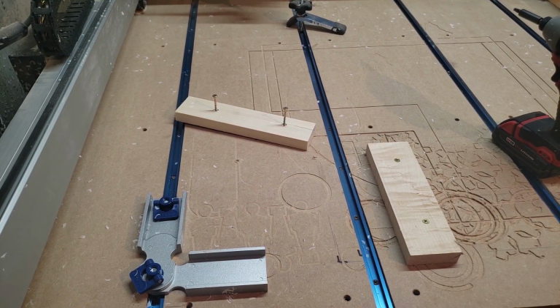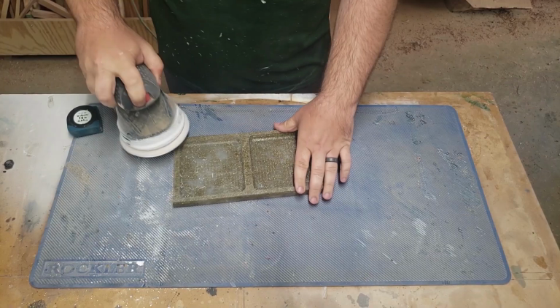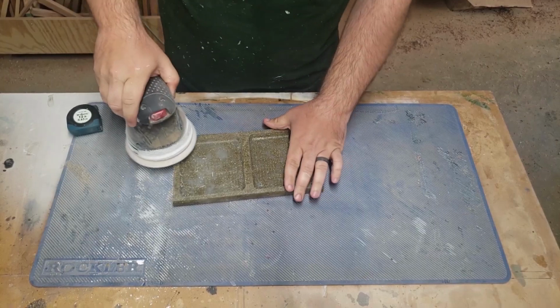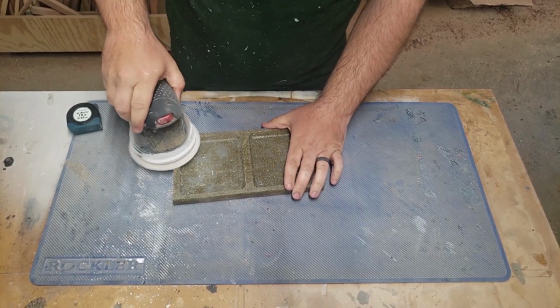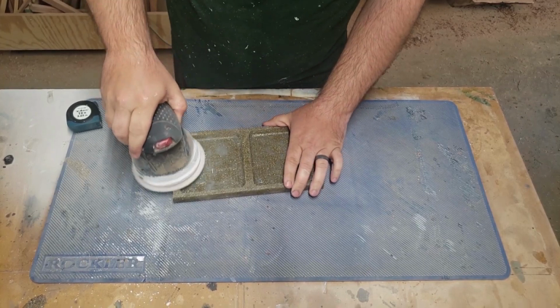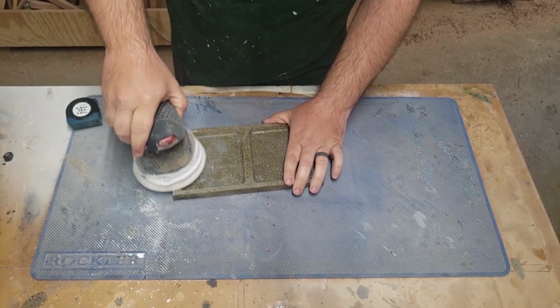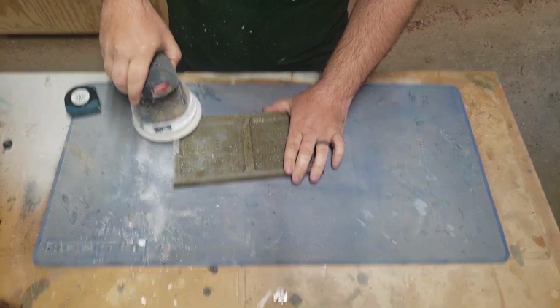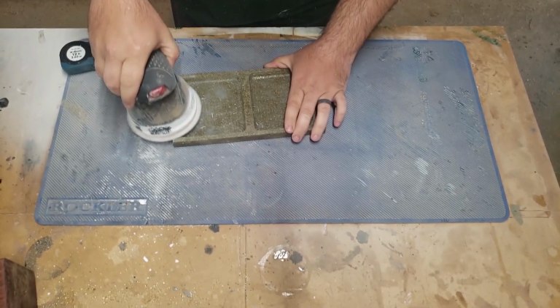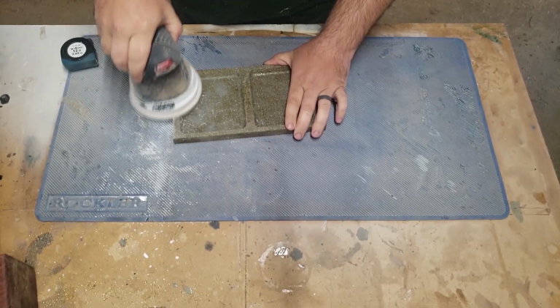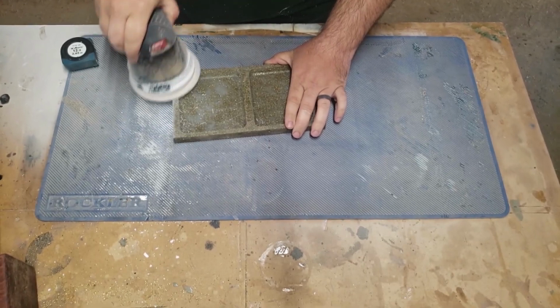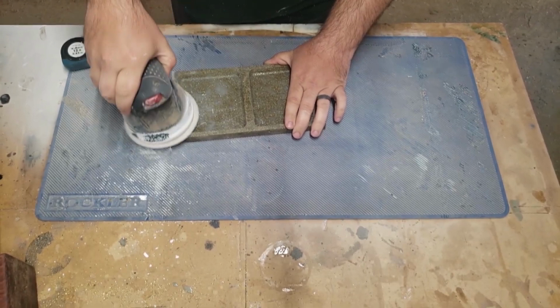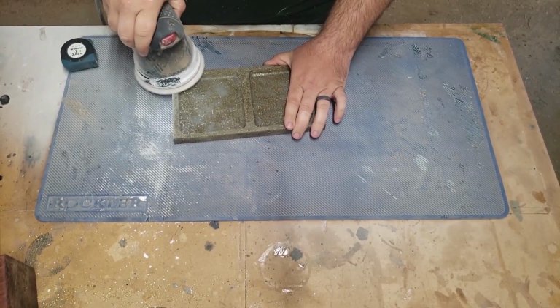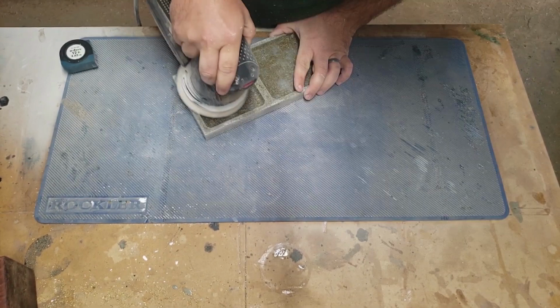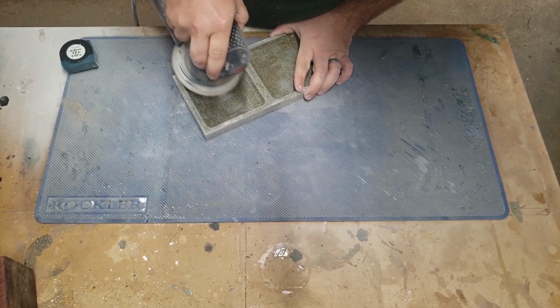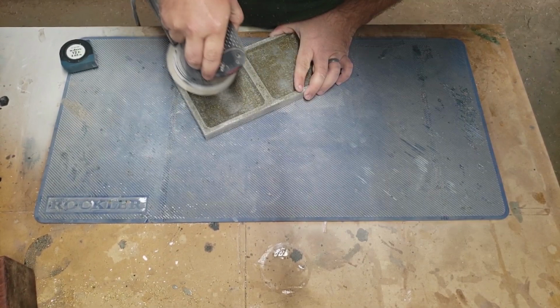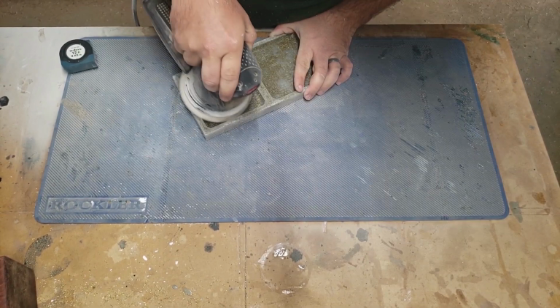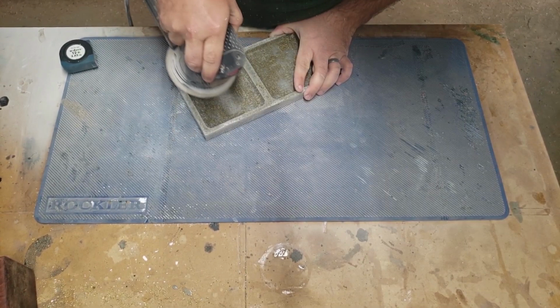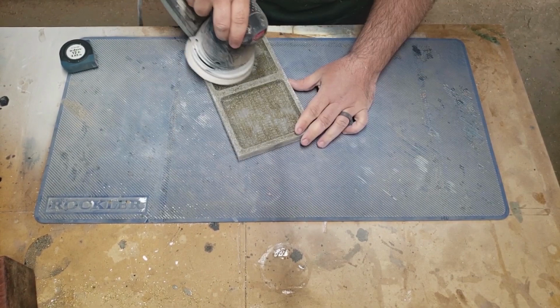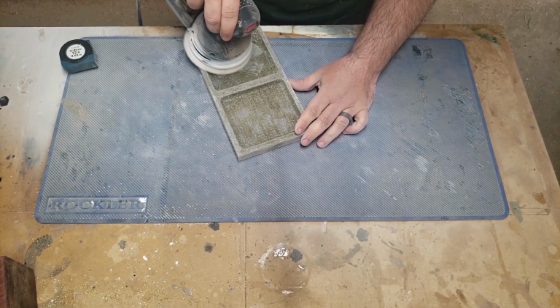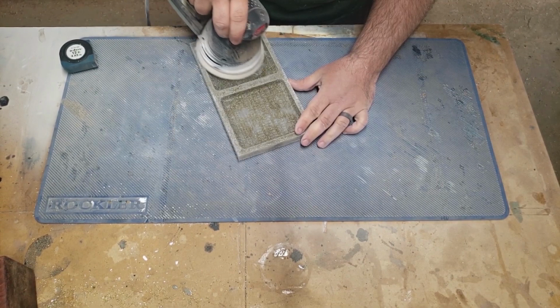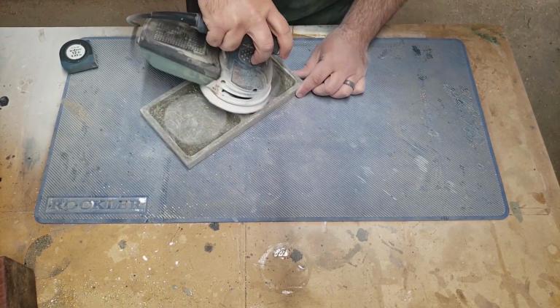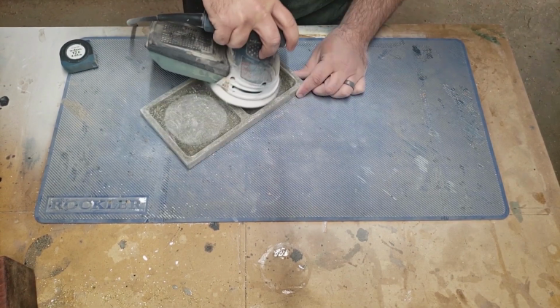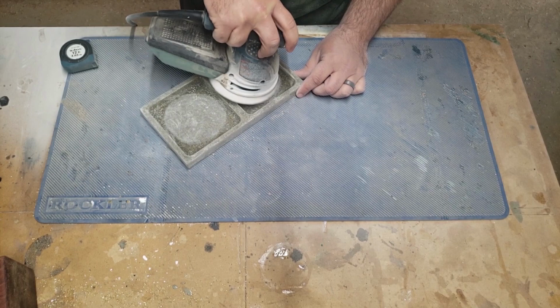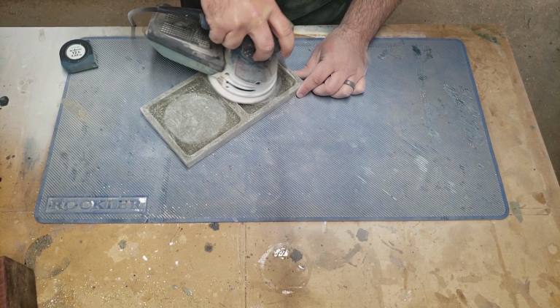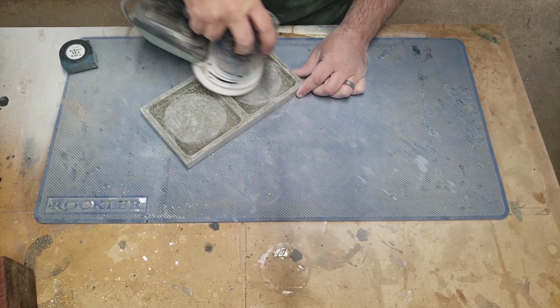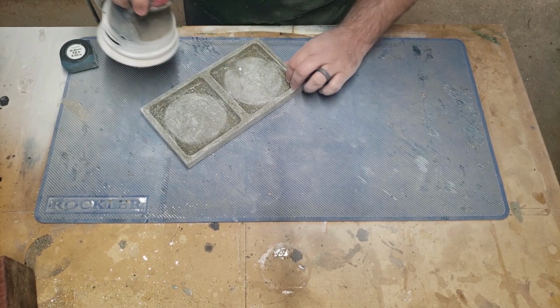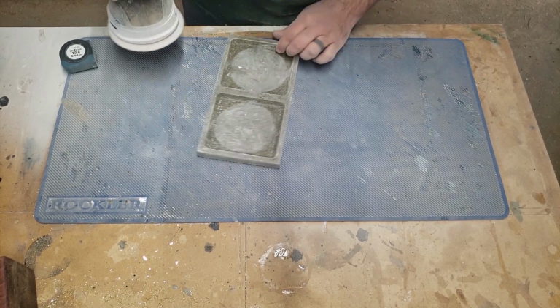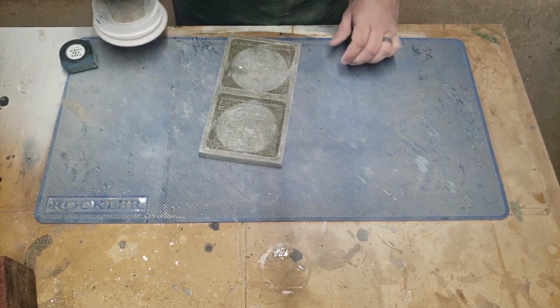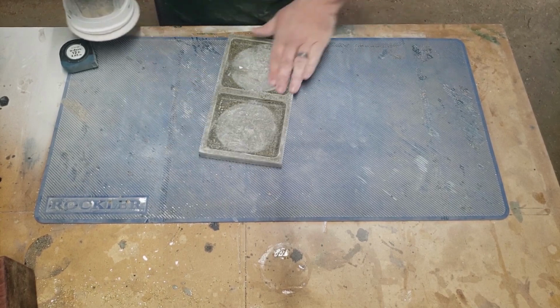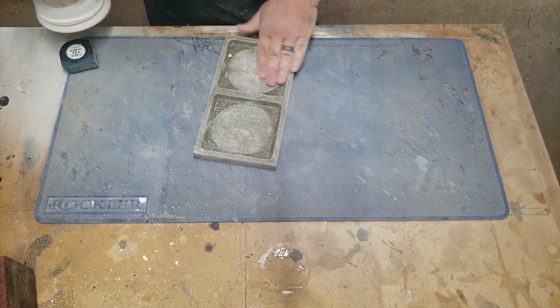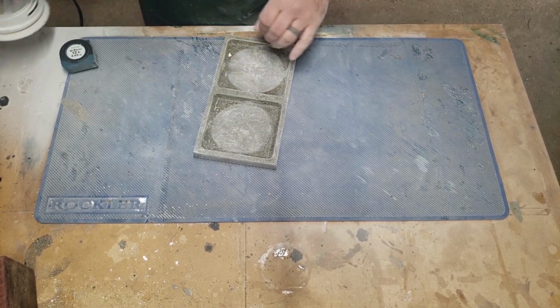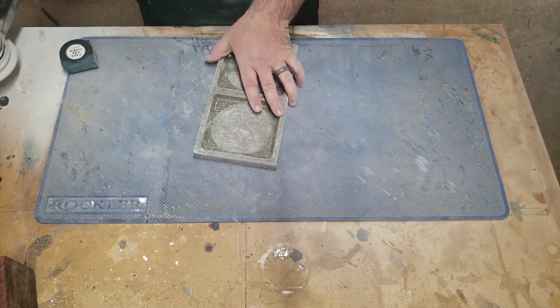Now for the exciting part — sanding. Not really, but there was a lot of sanding involved. I started with 80 grit and then the final sanding was with 120 grit.